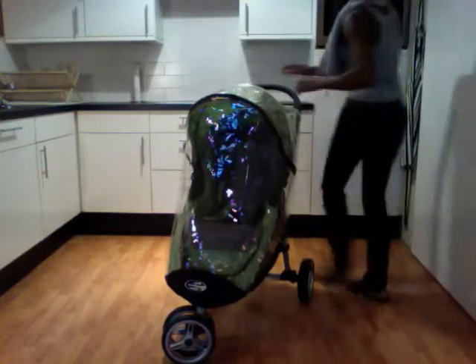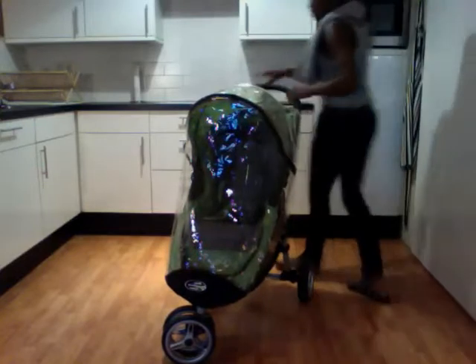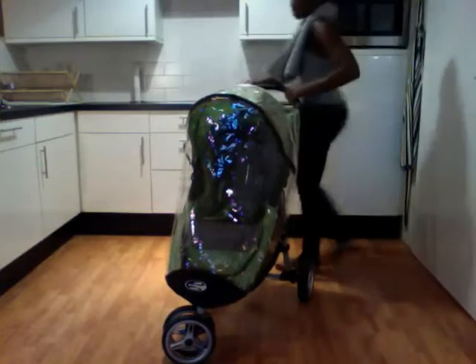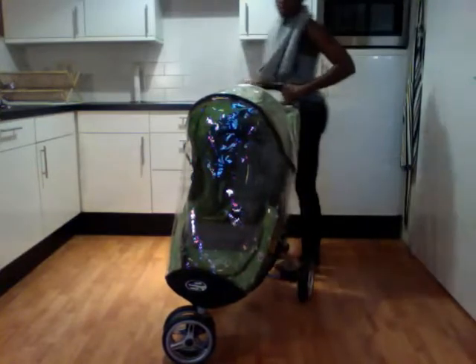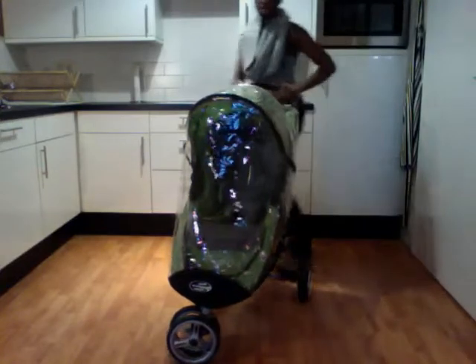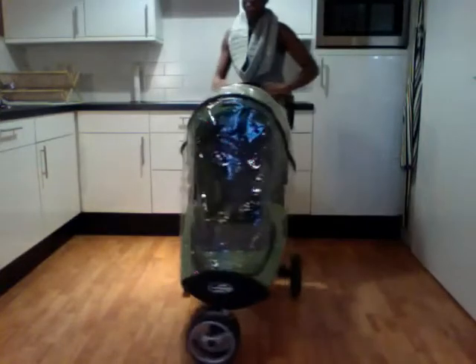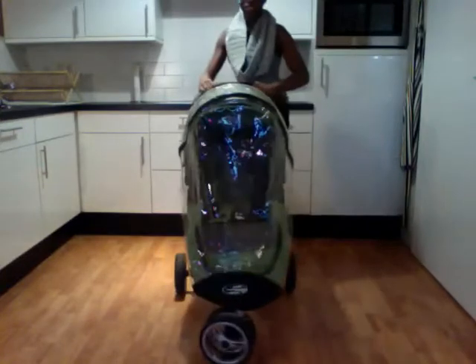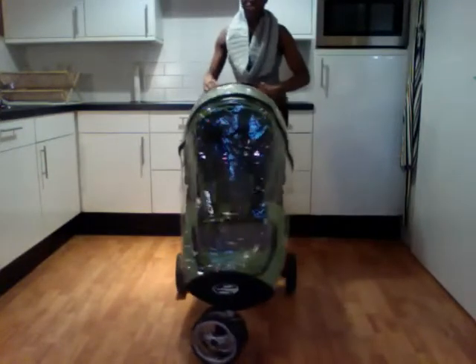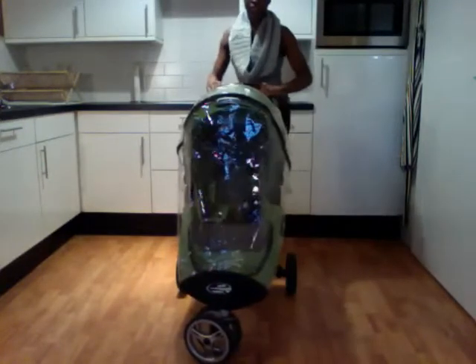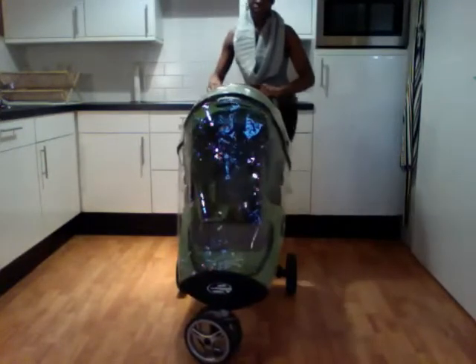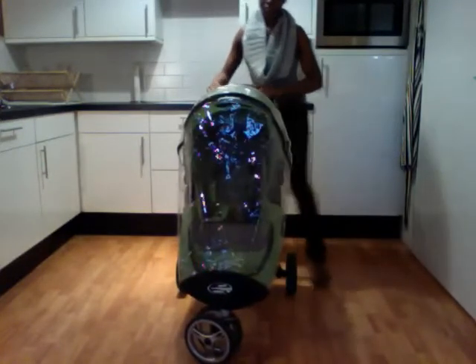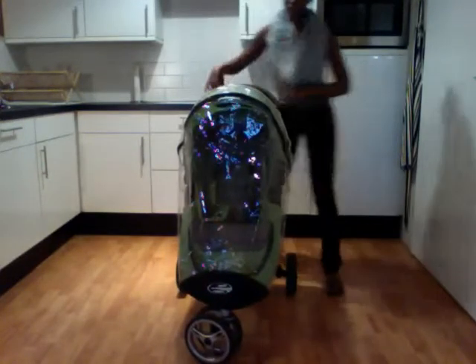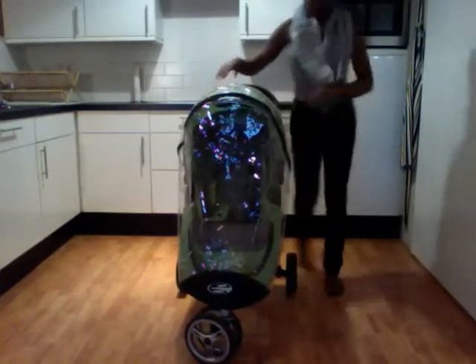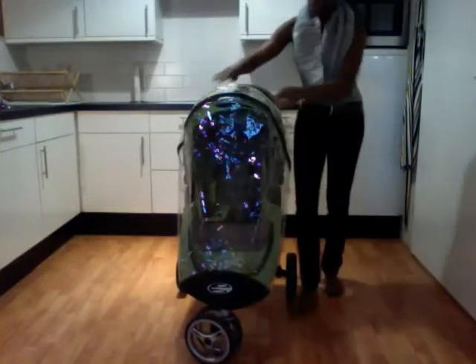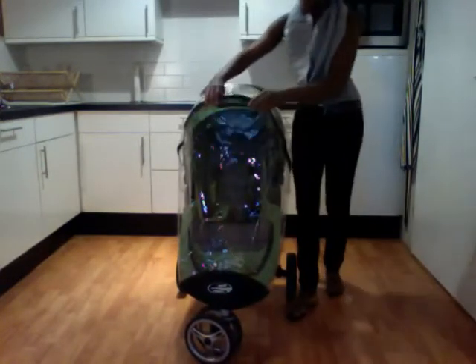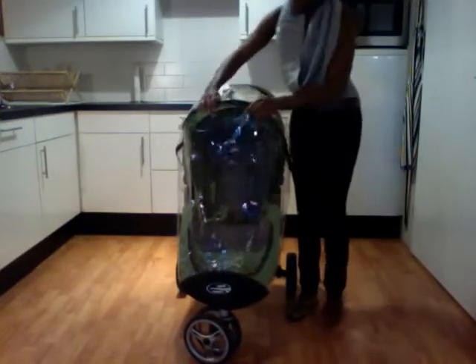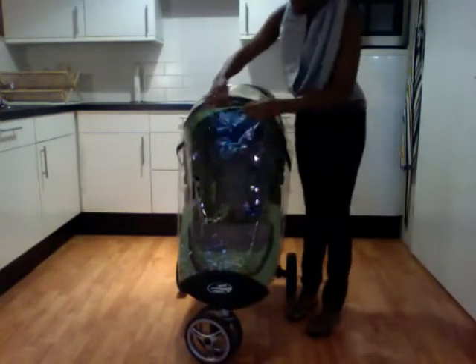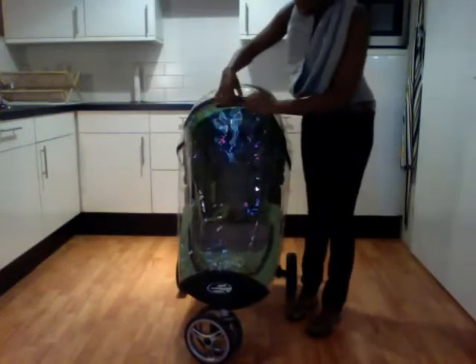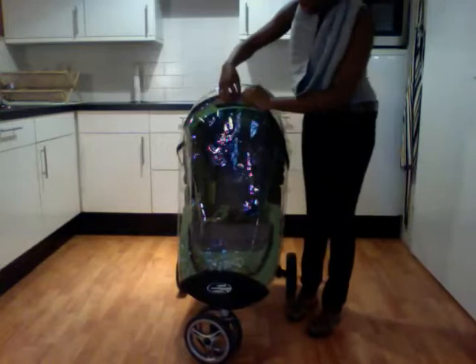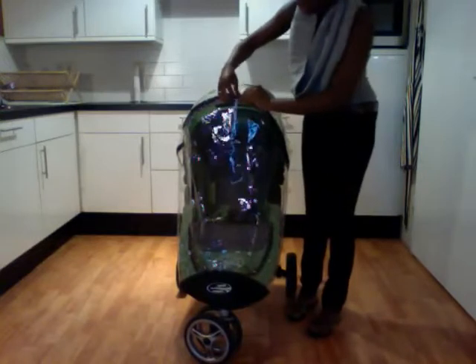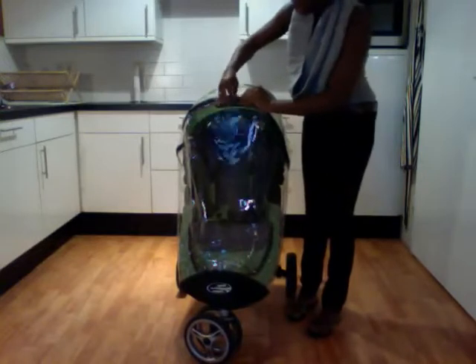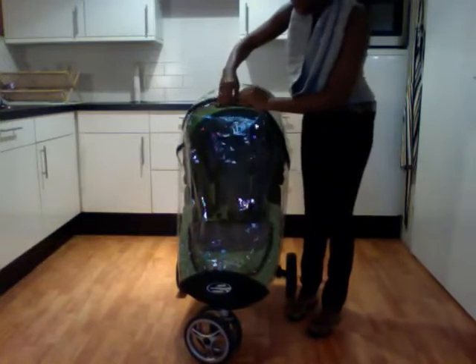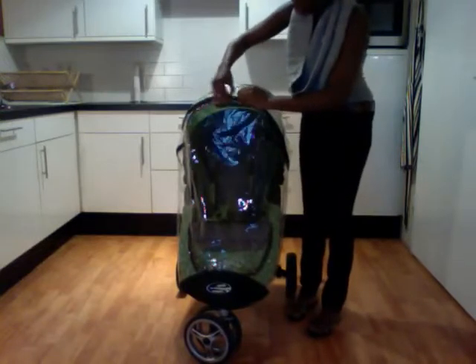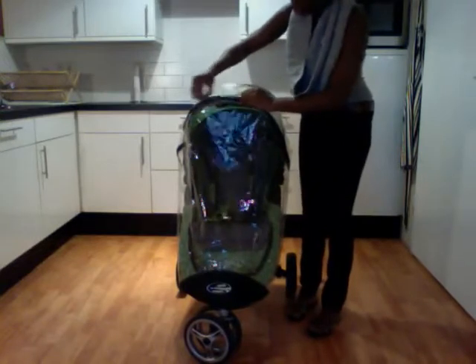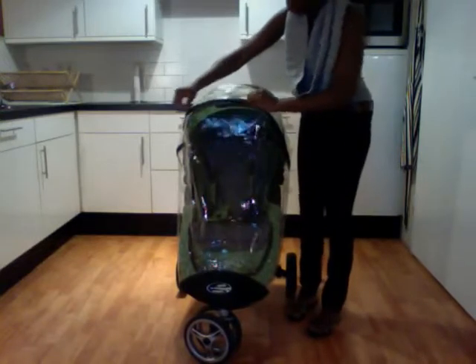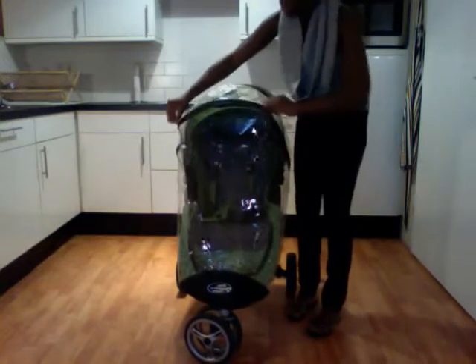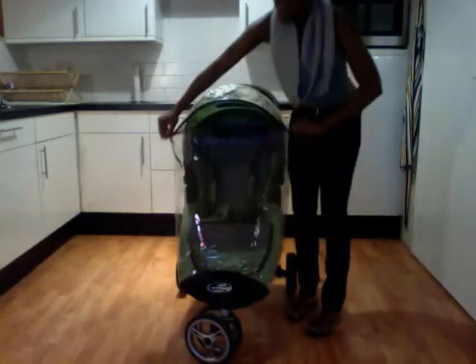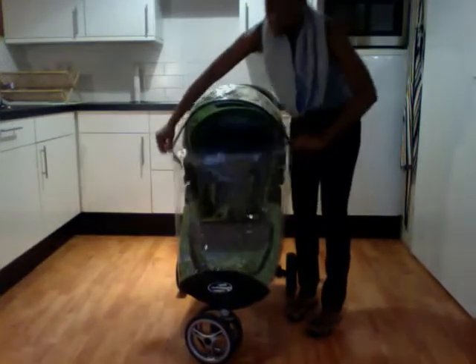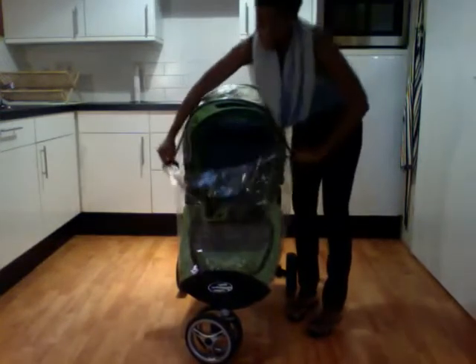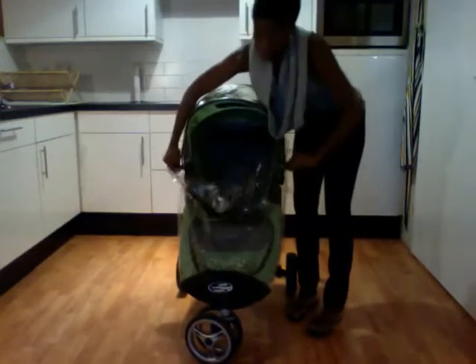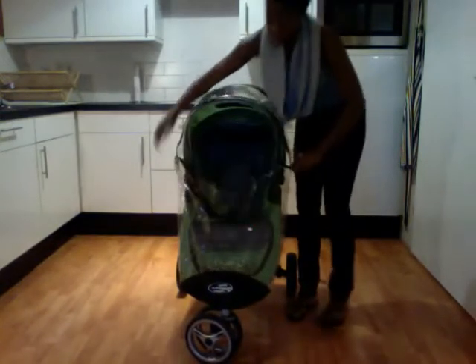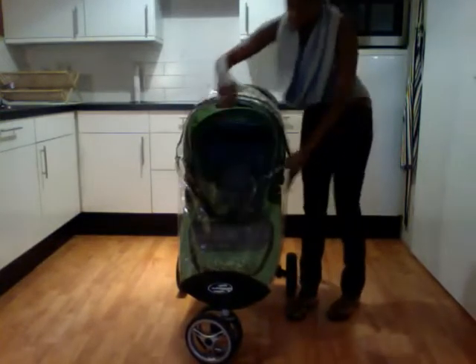This rain canopy does have a zipper, so I'm able to easily access the child without completely removing the rain canopy.